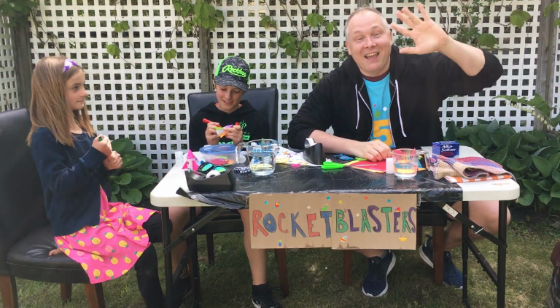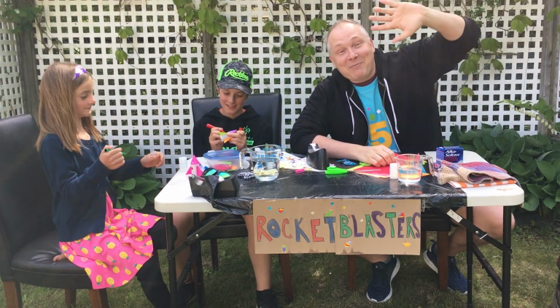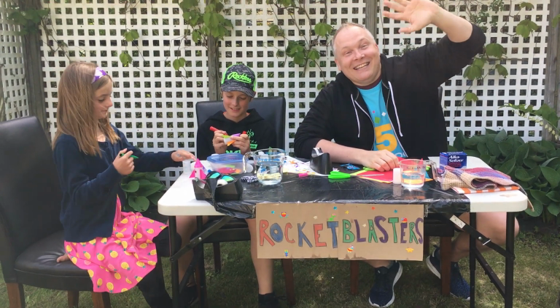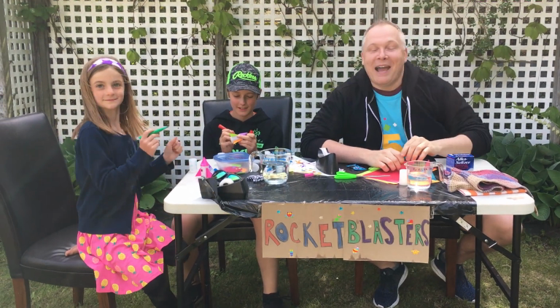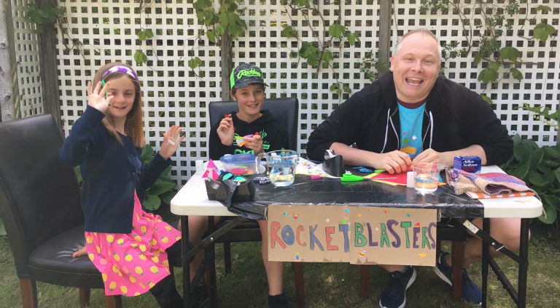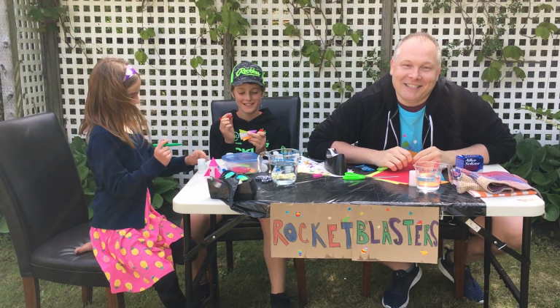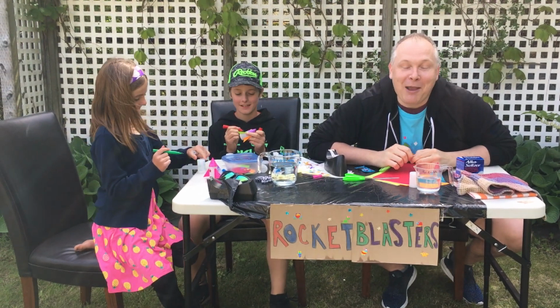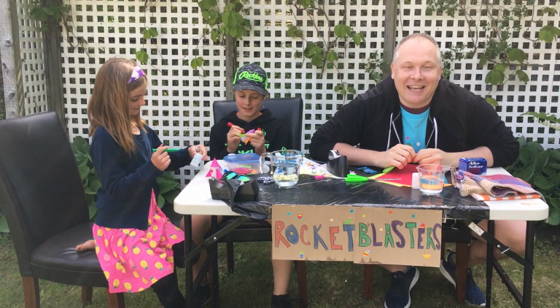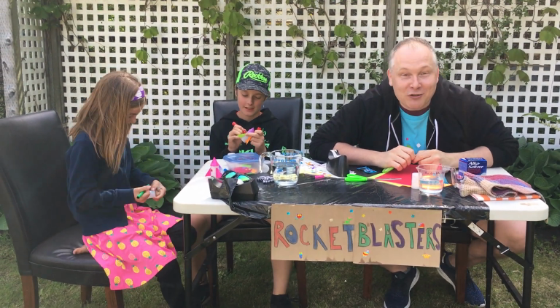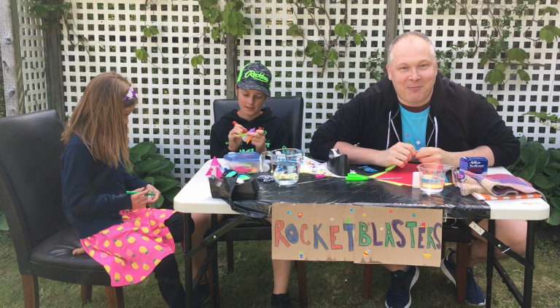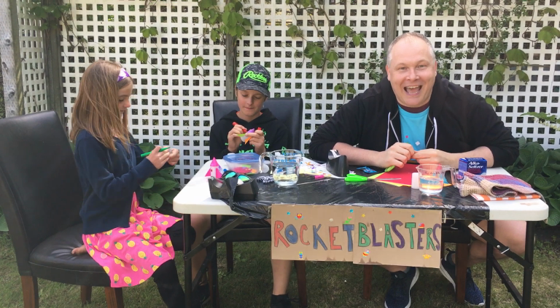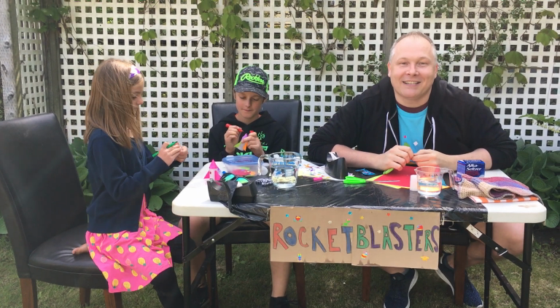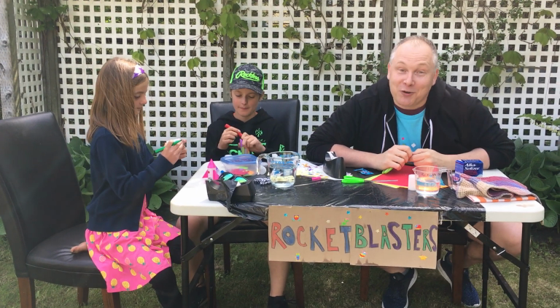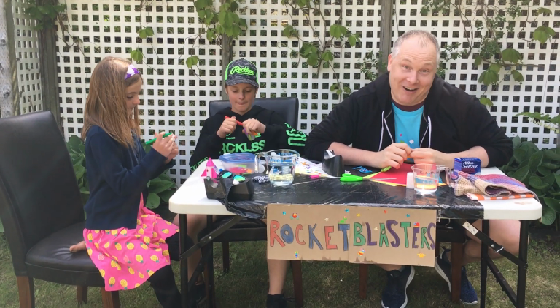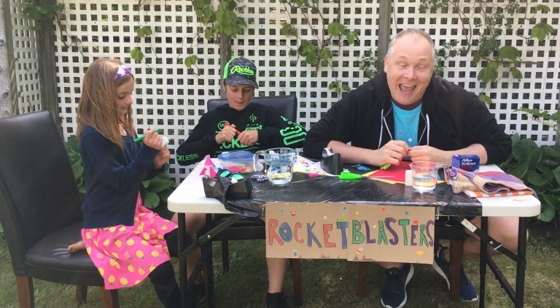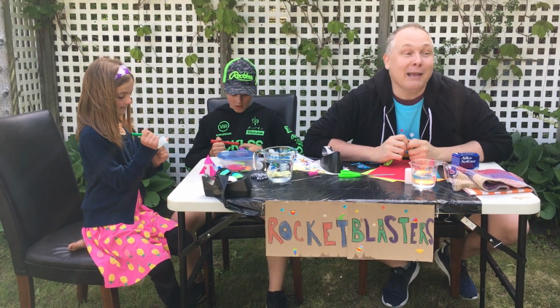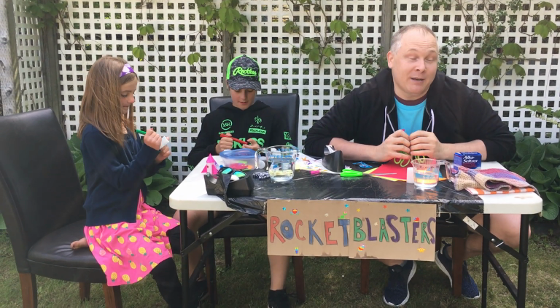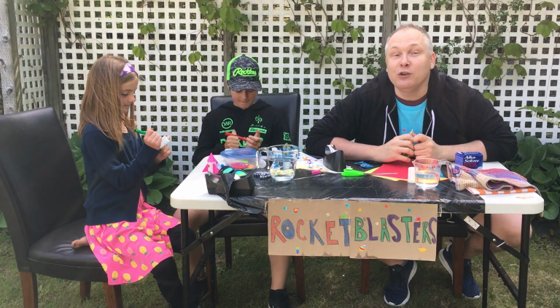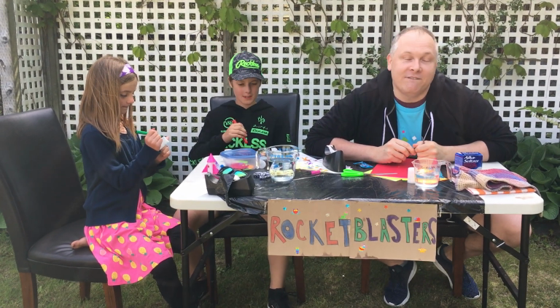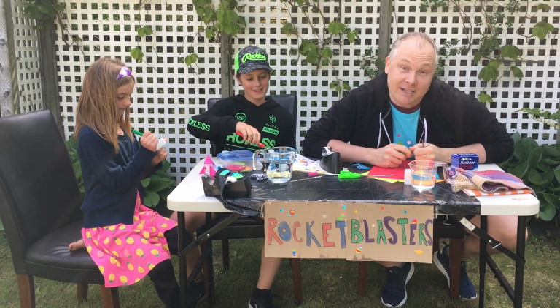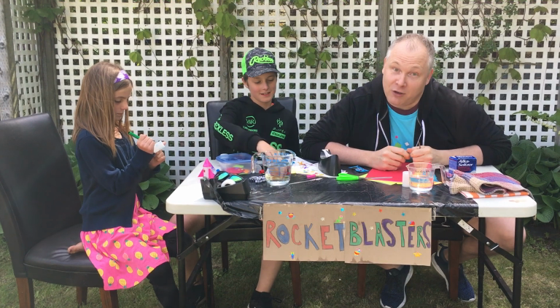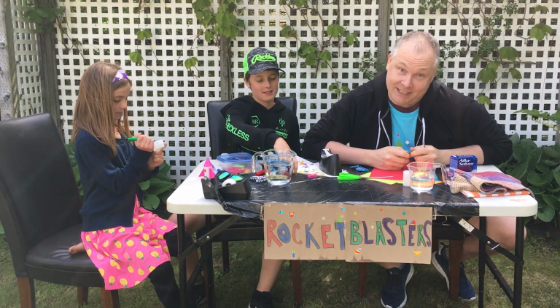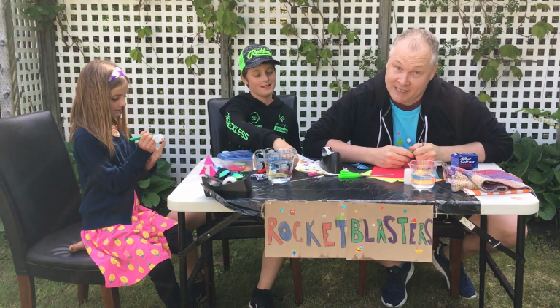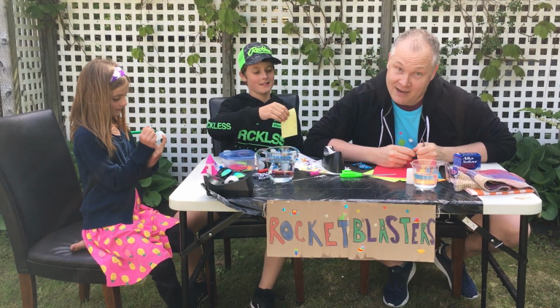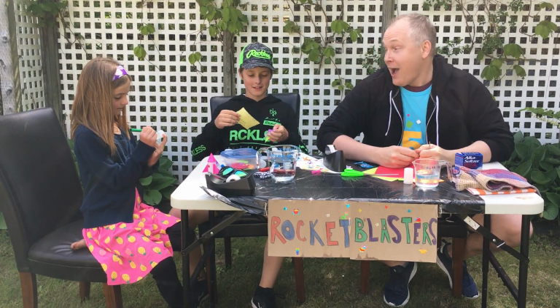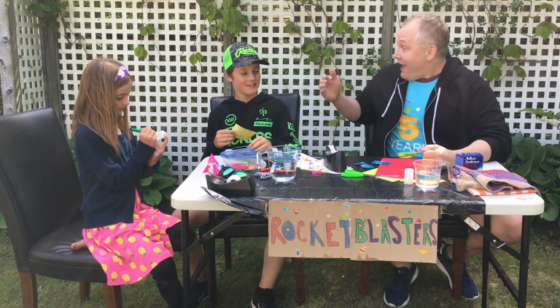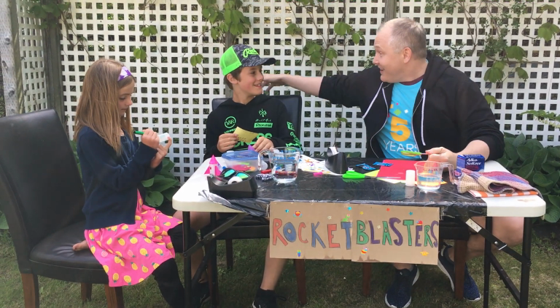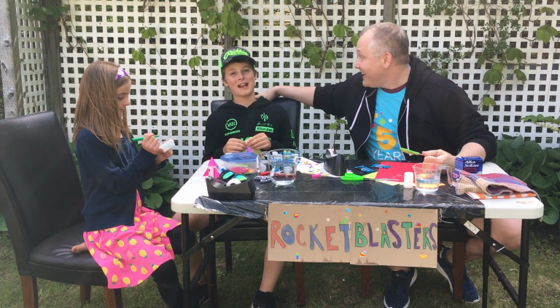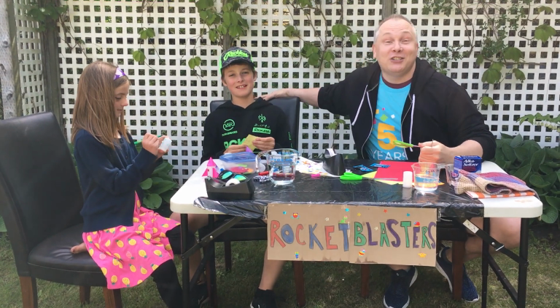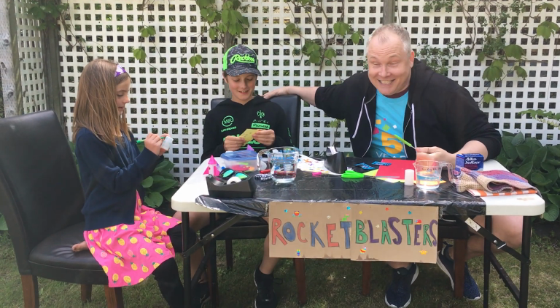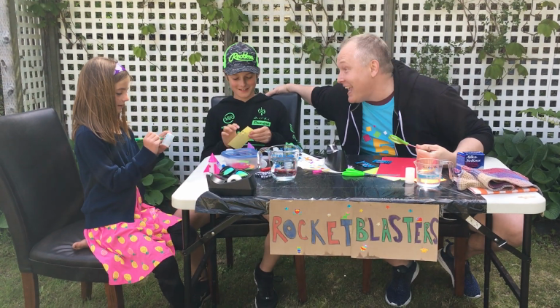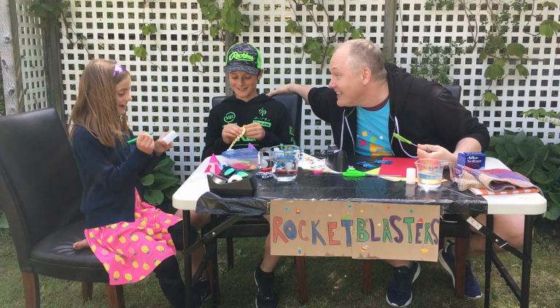Hi everybody! My name is Anders and I work in the children's department at the Halifax Central Library. And I am joined by two very special guests with me today — Jackson and Leah!